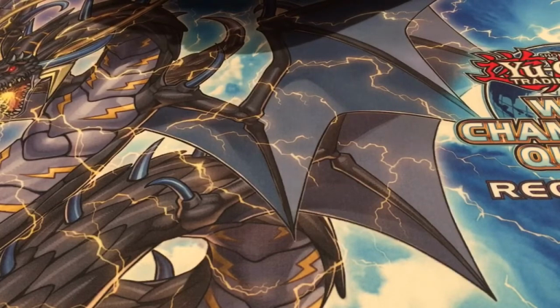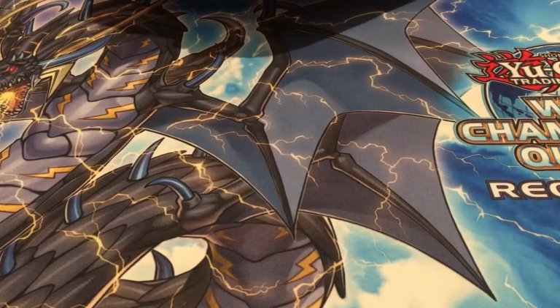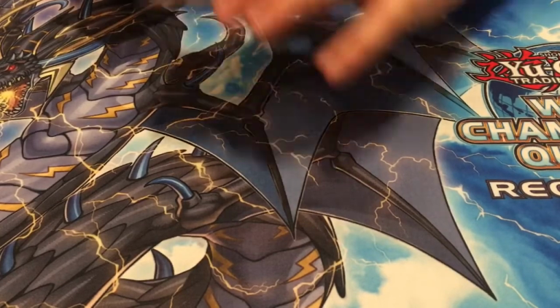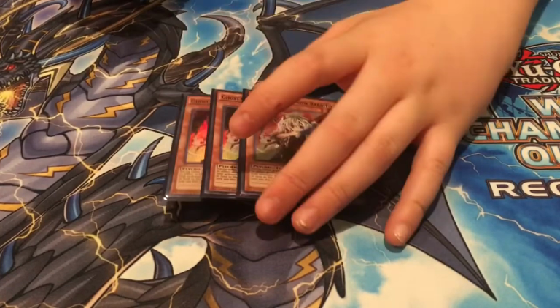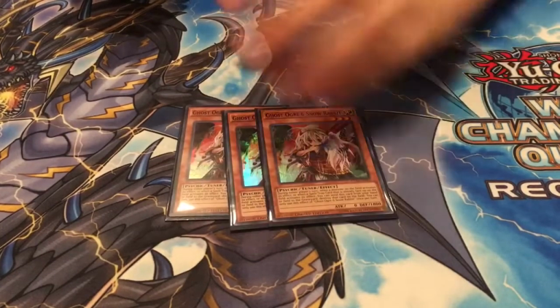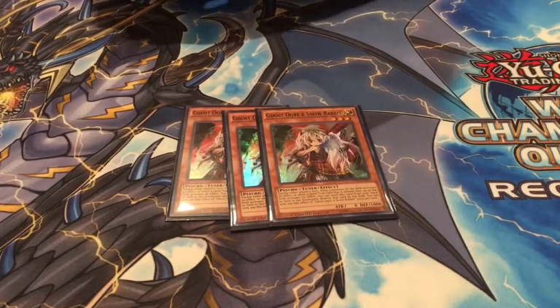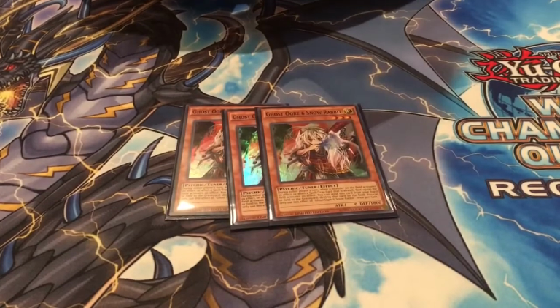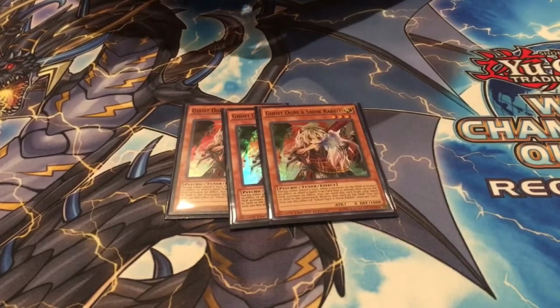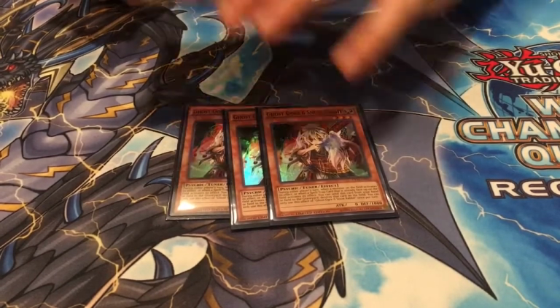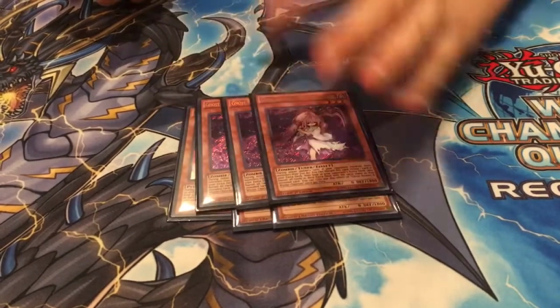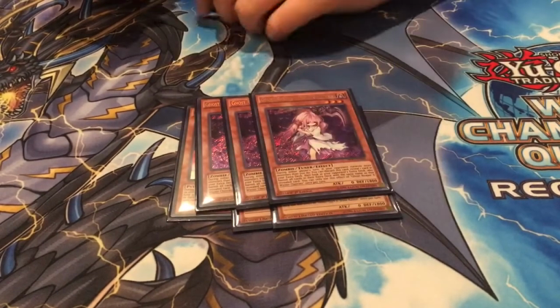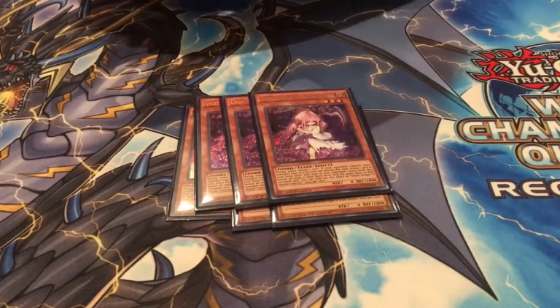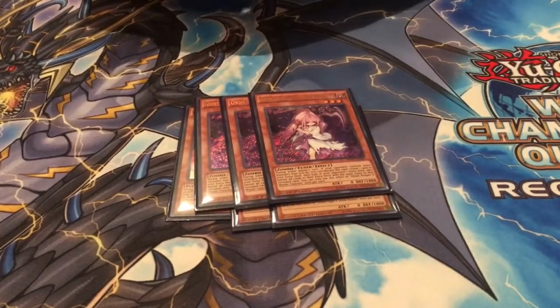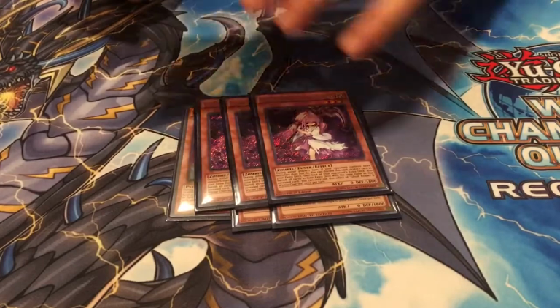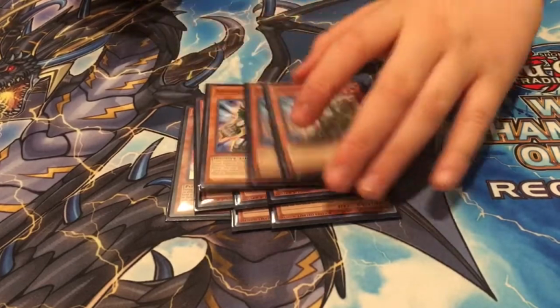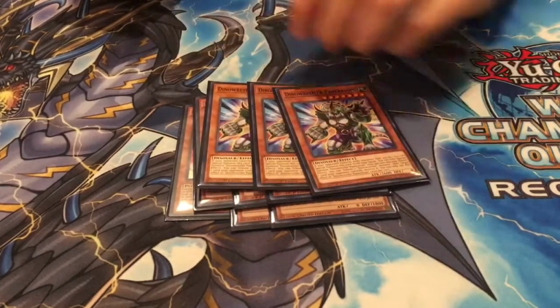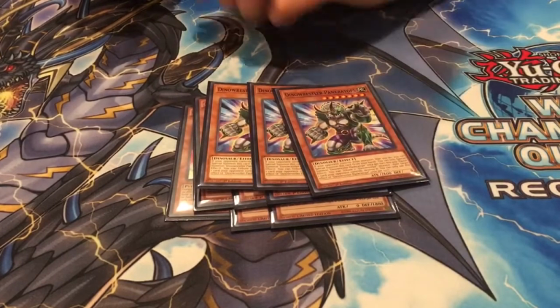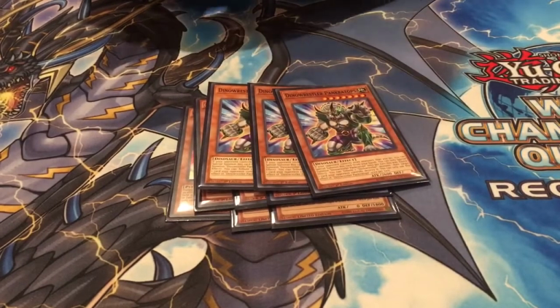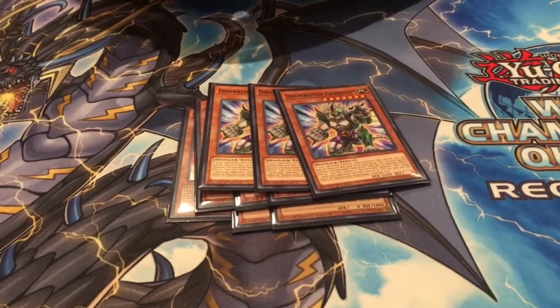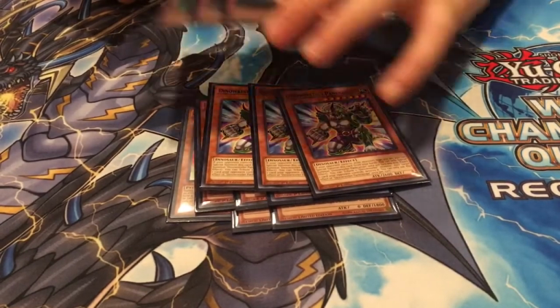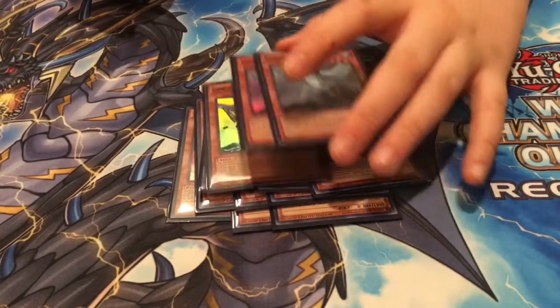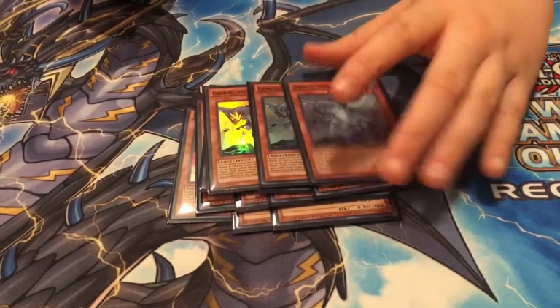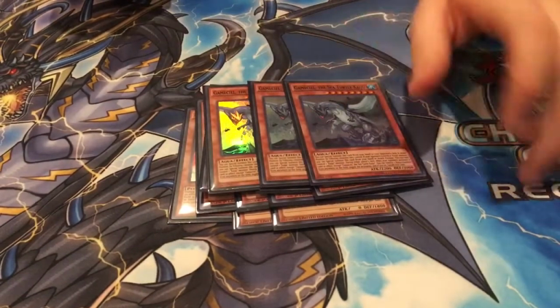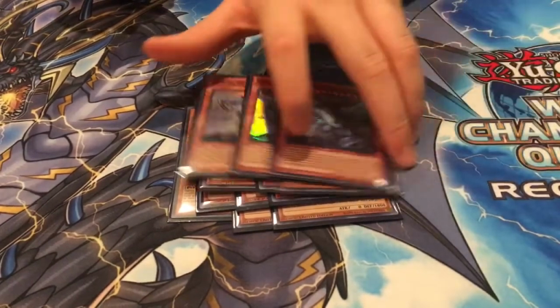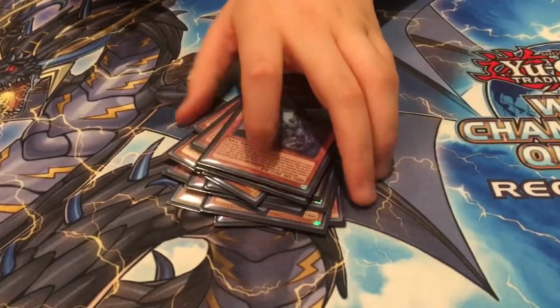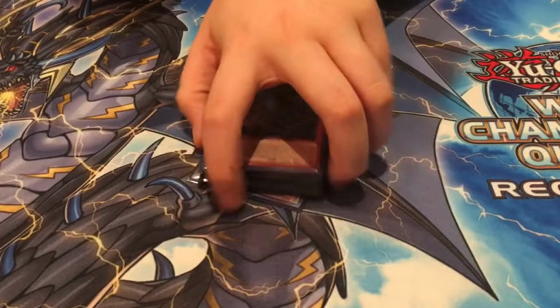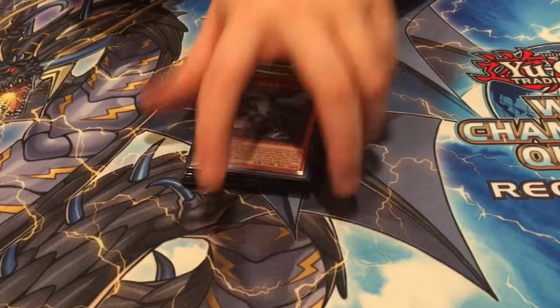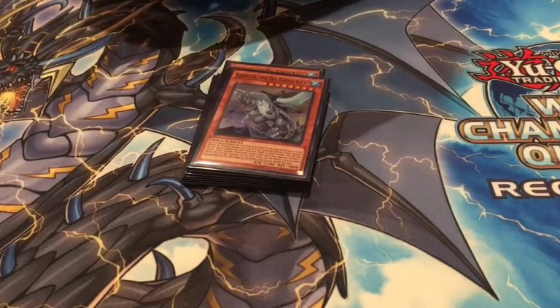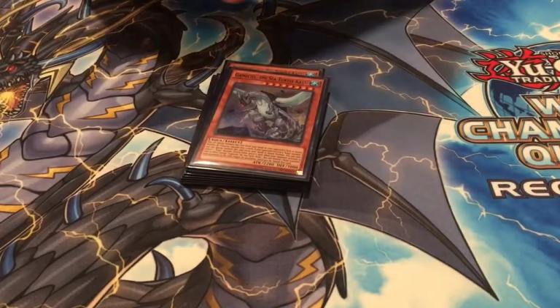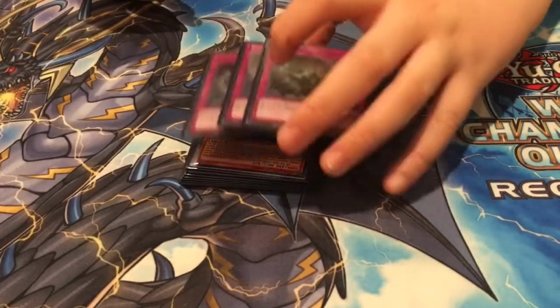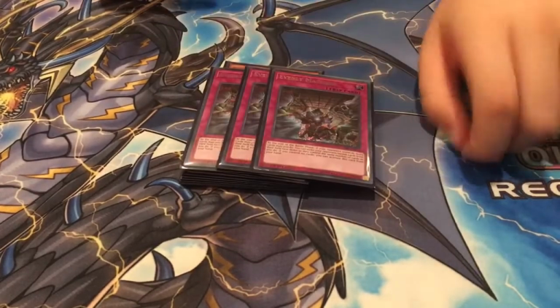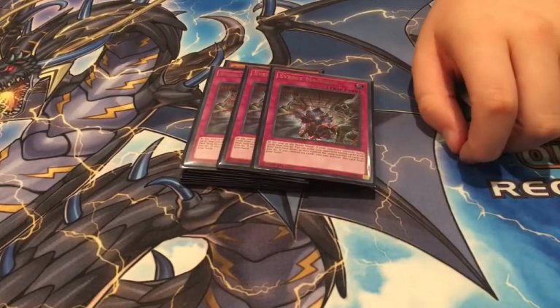For the side deck: 3 Ogre, 3 Cherries, 3 Pankratops, and 3 Gumbasilts. And then the last 3 are 3 Evenly Matched.